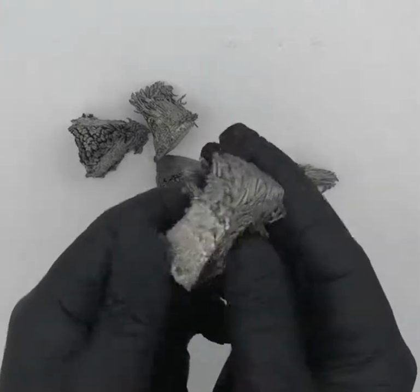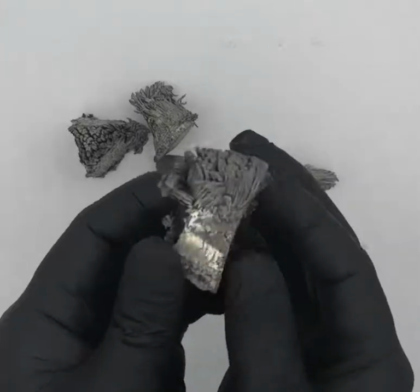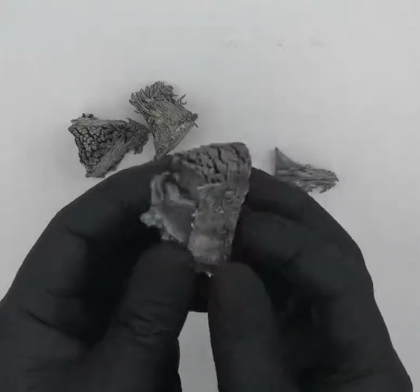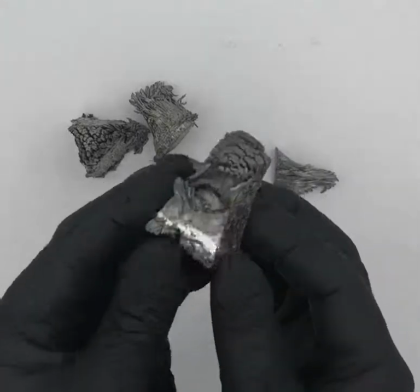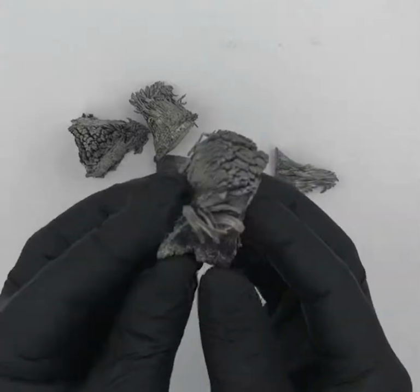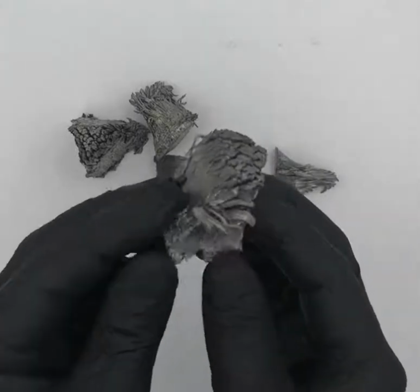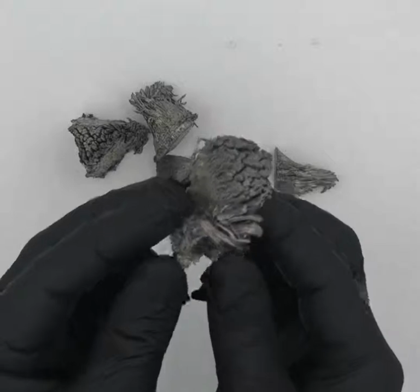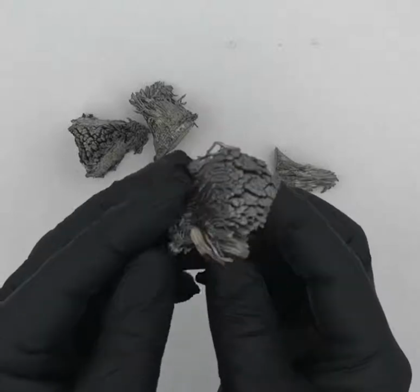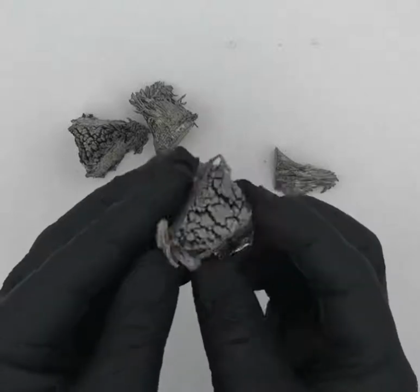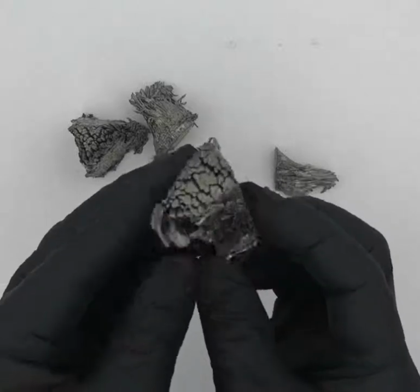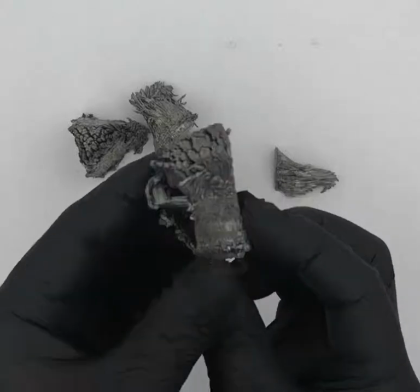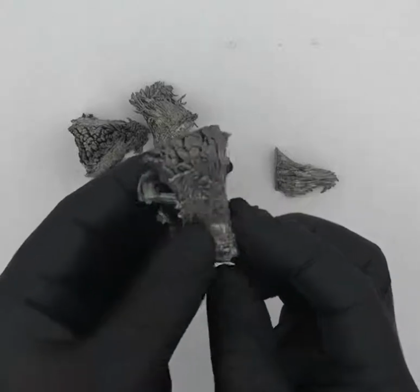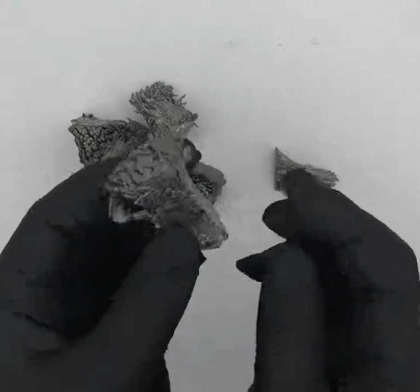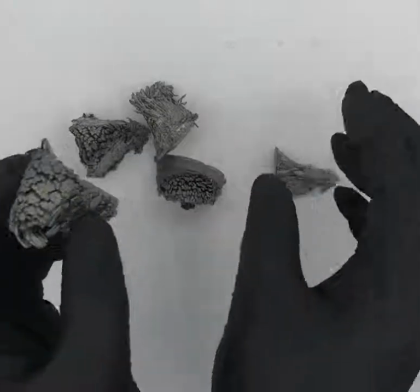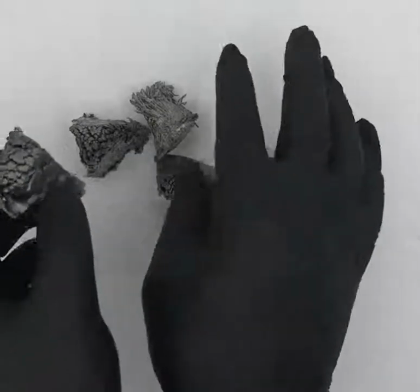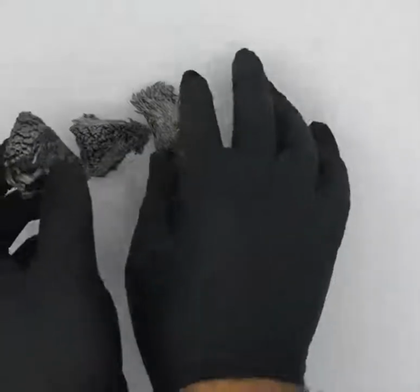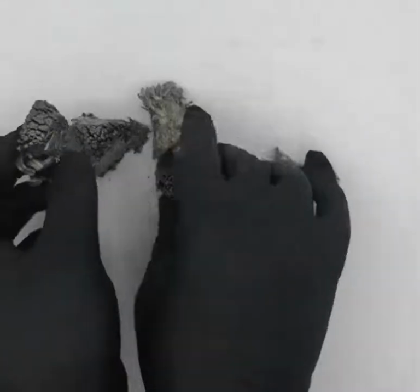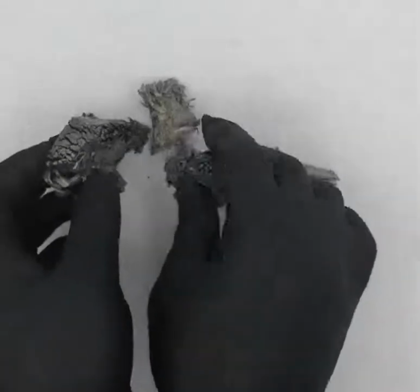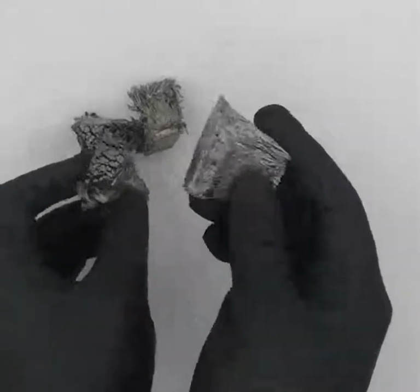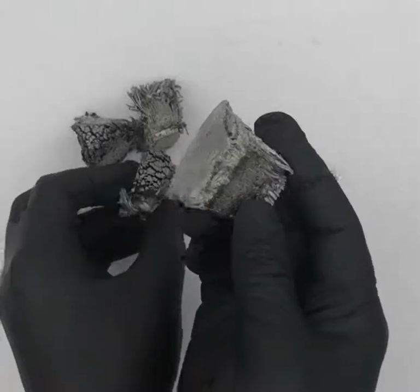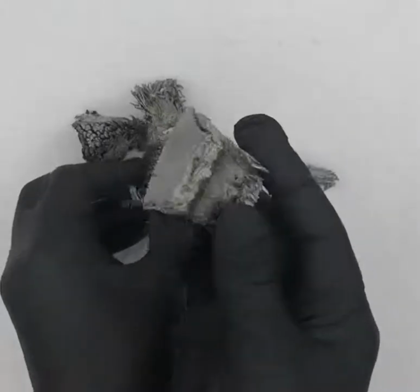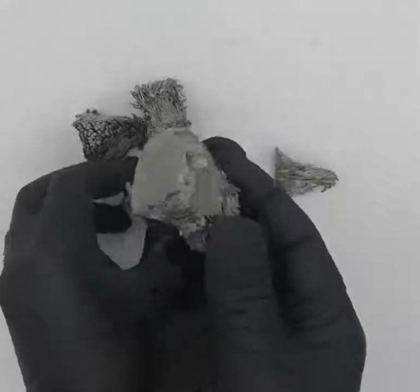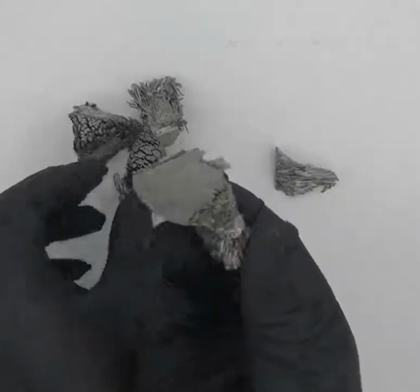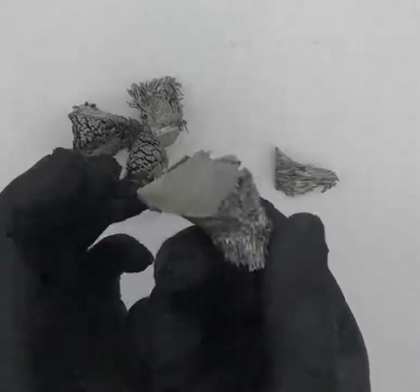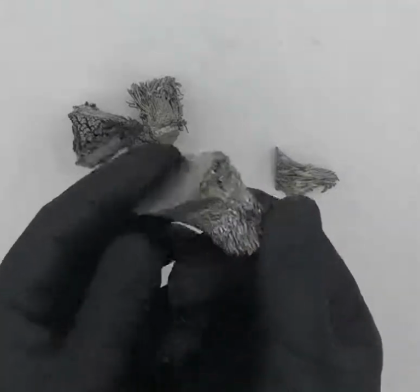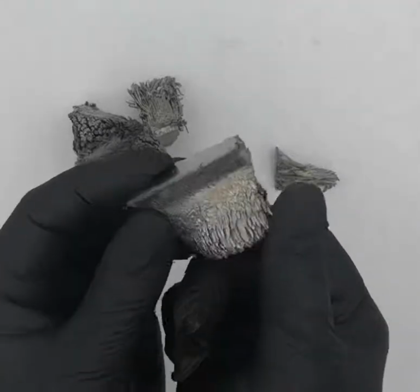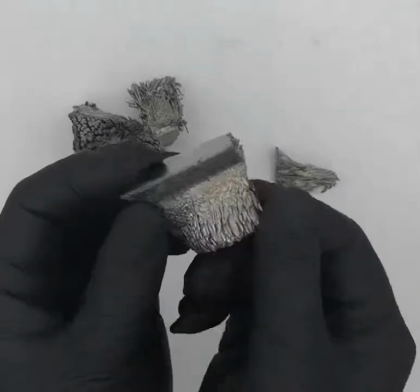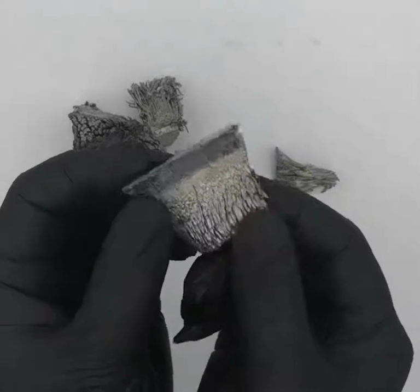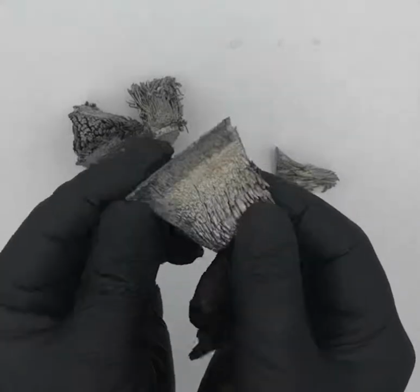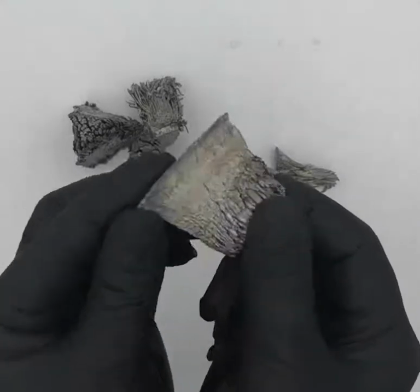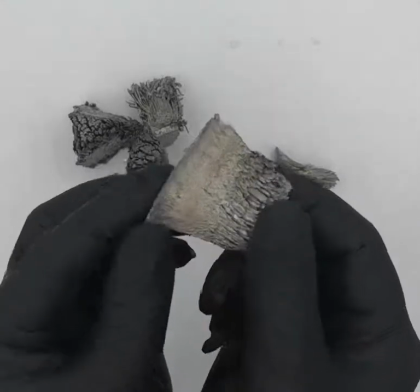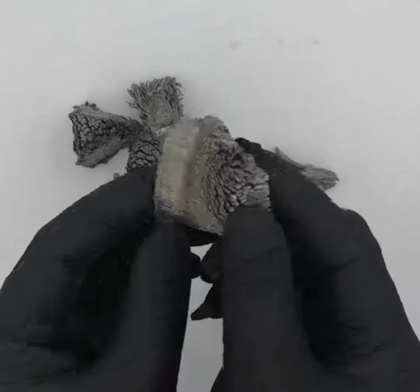This is the high-end type that we use for making our lucite cubes, and I just wanted to show you what dysprosium looks like.